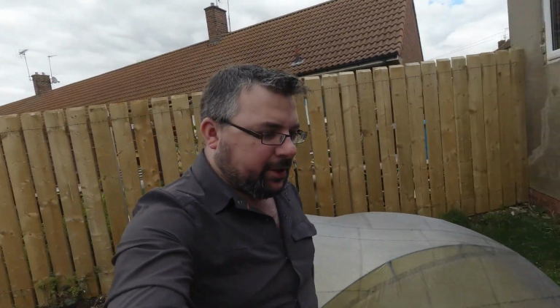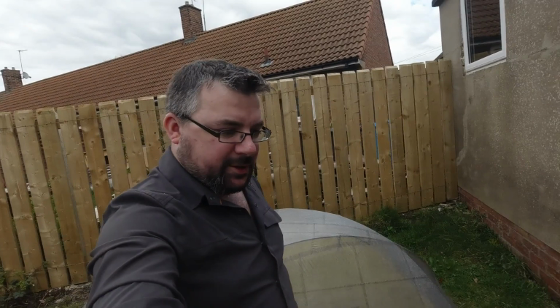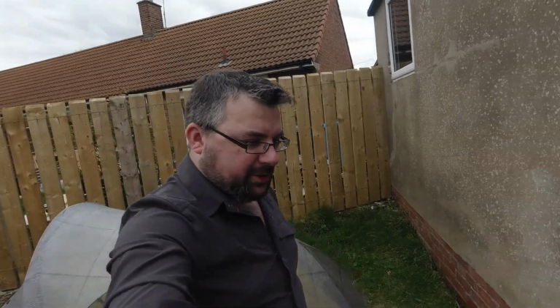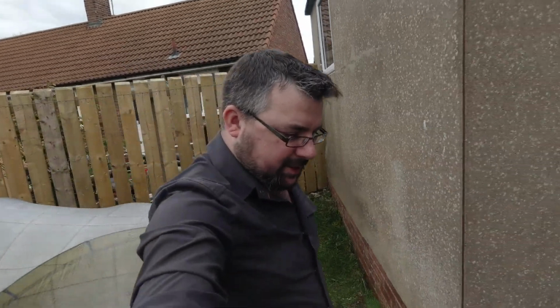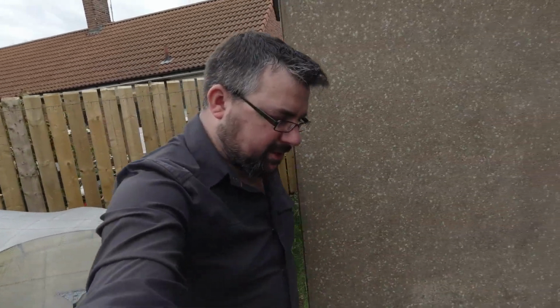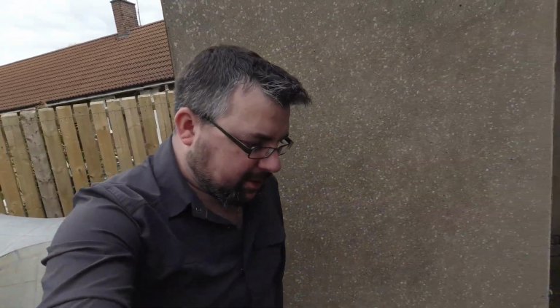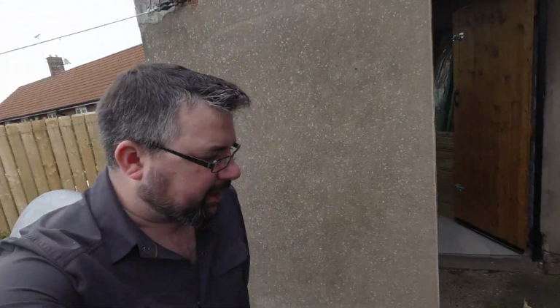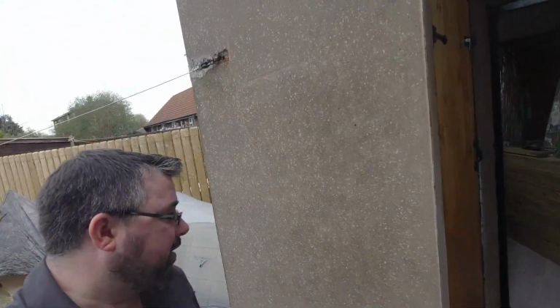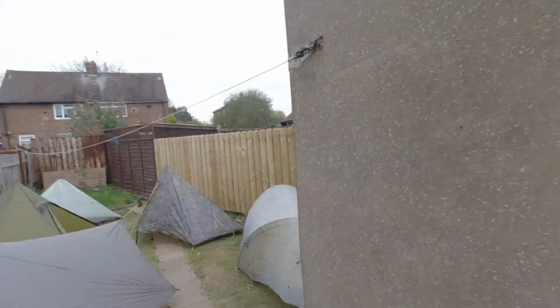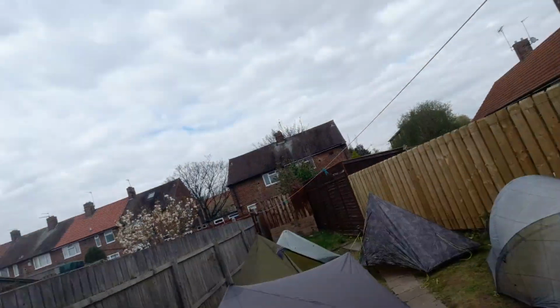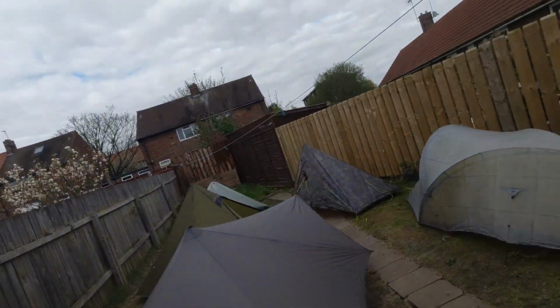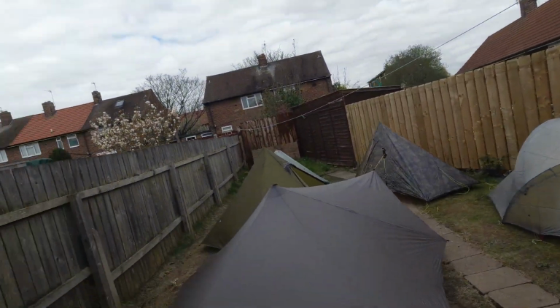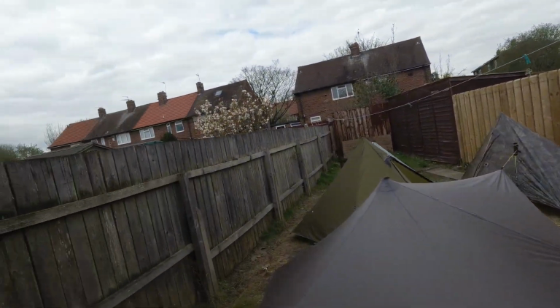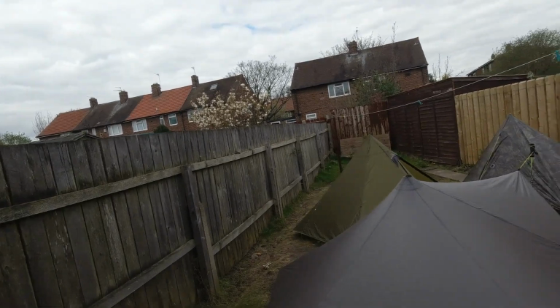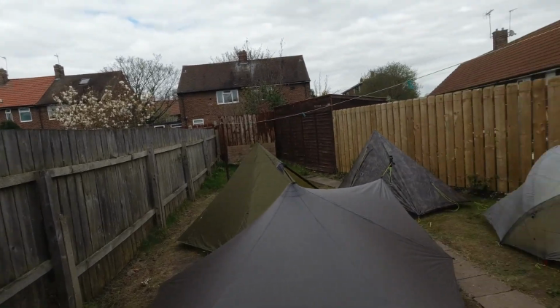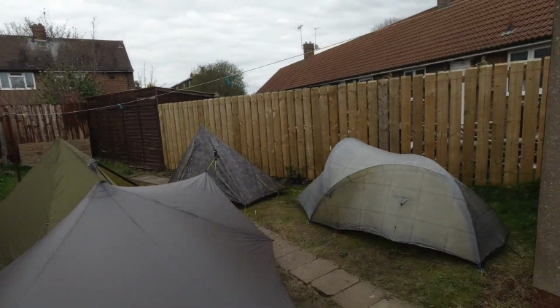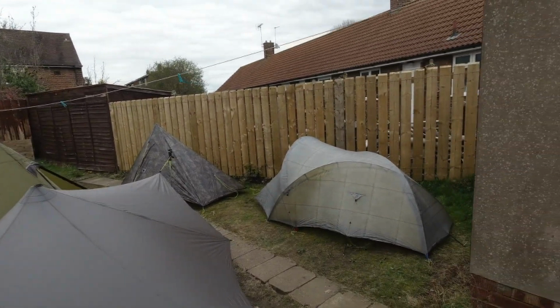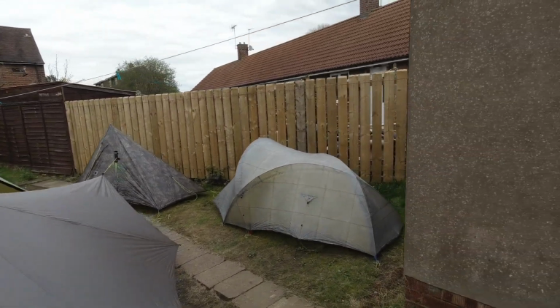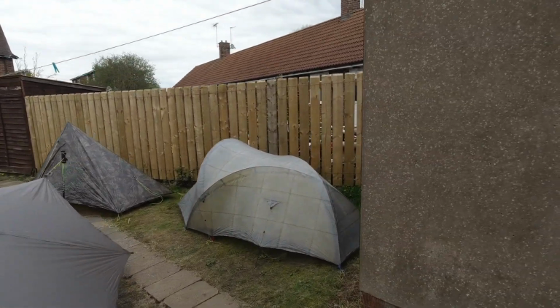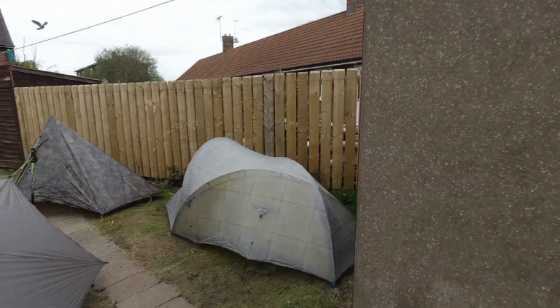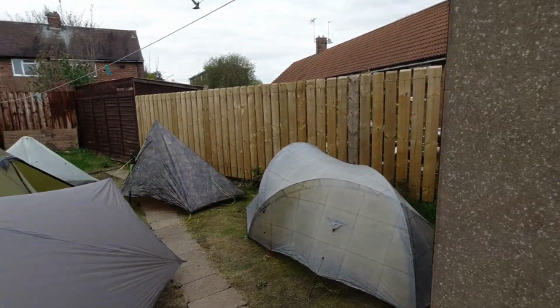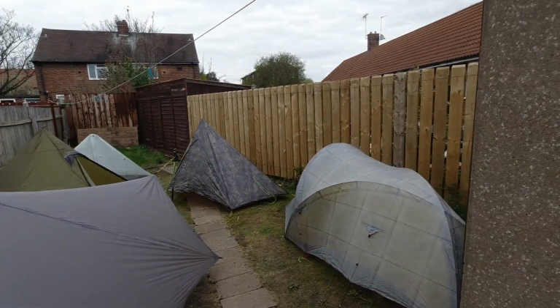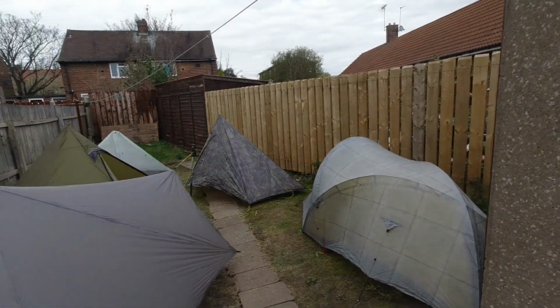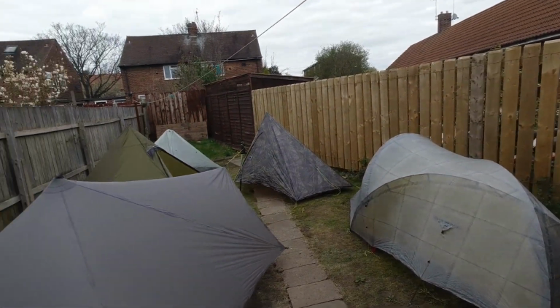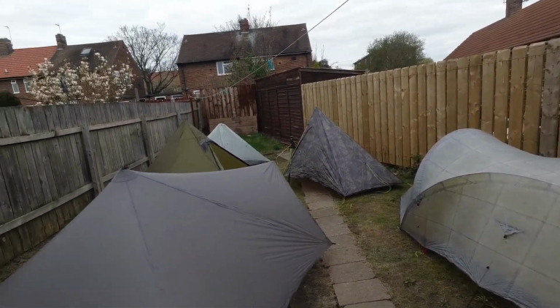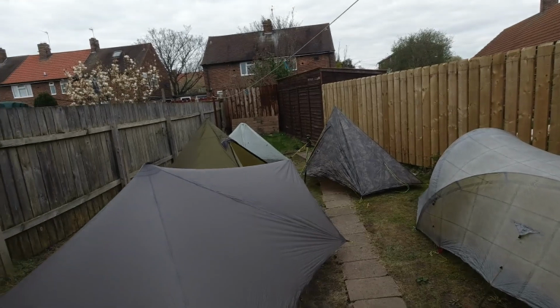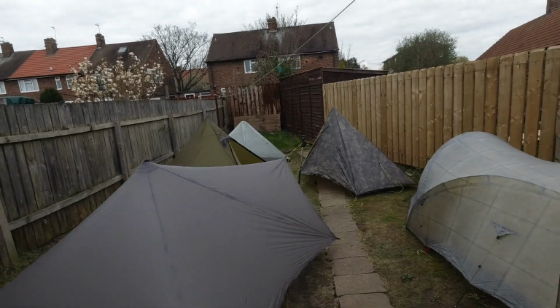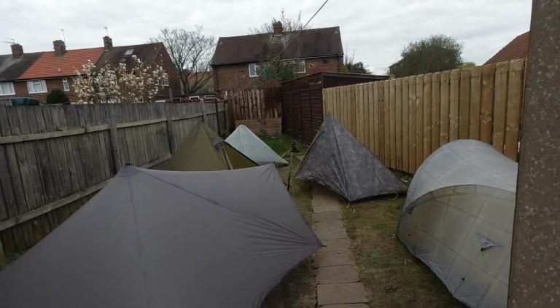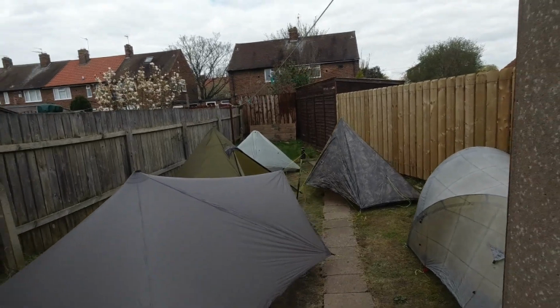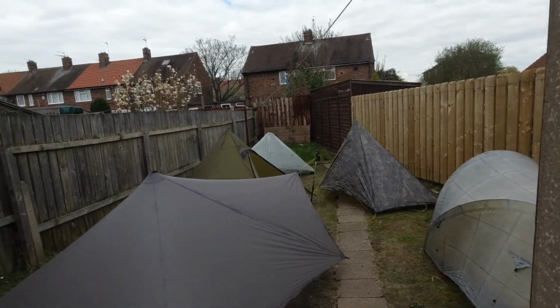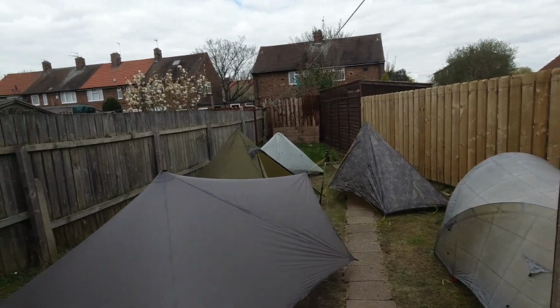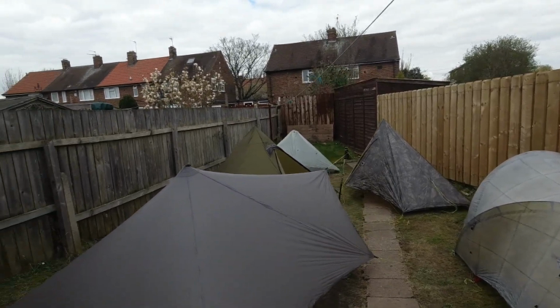So that's my current tent collection. Hope you enjoyed the video. I hope you're all well and staying at home if you're not a key worker. I will see you again soon.